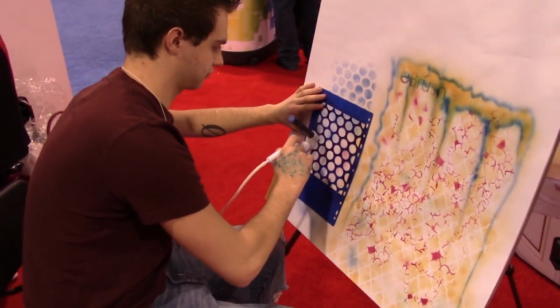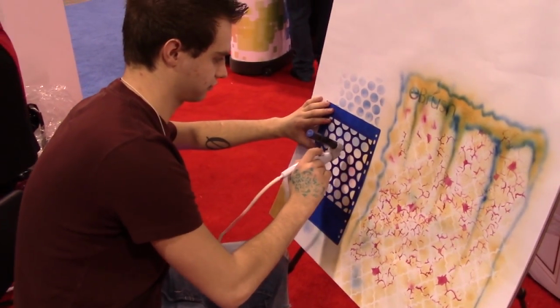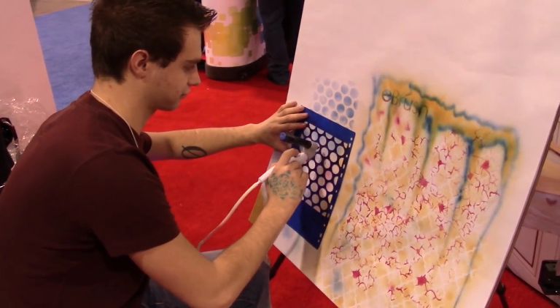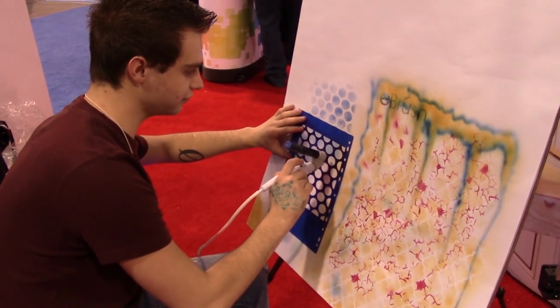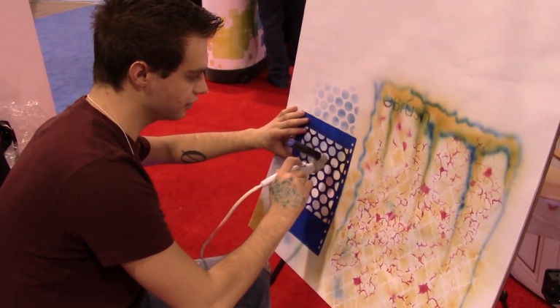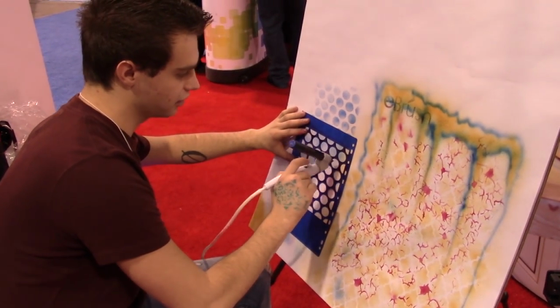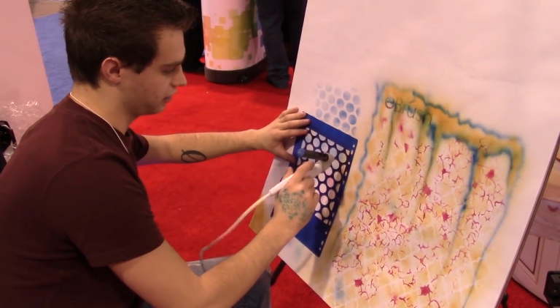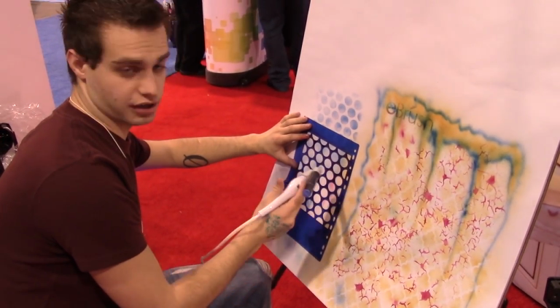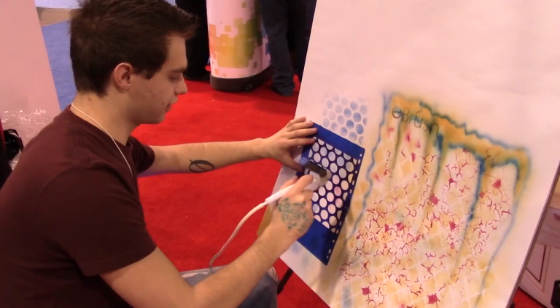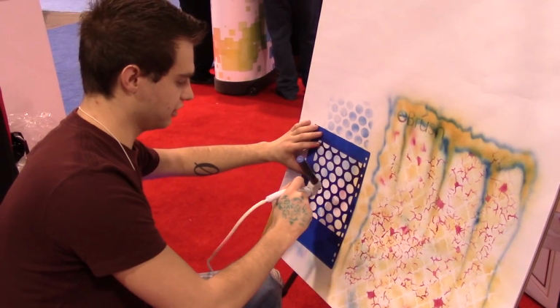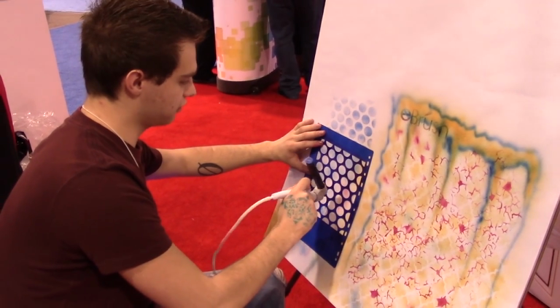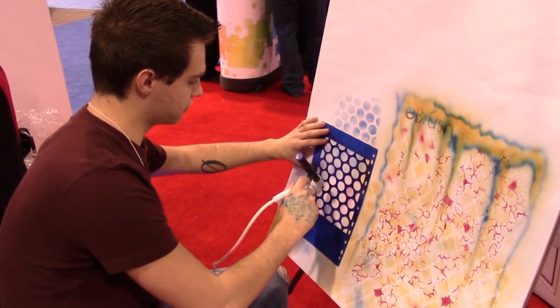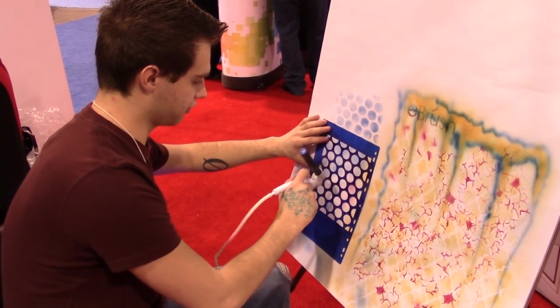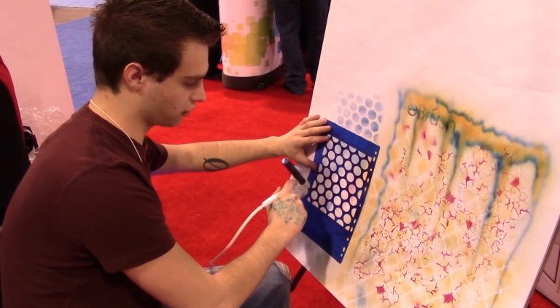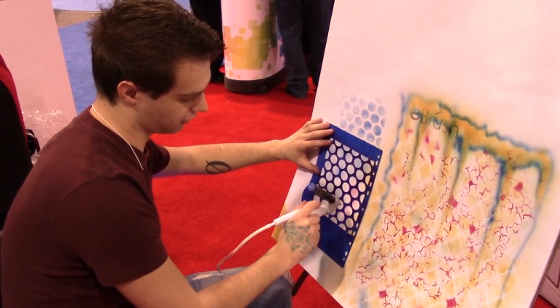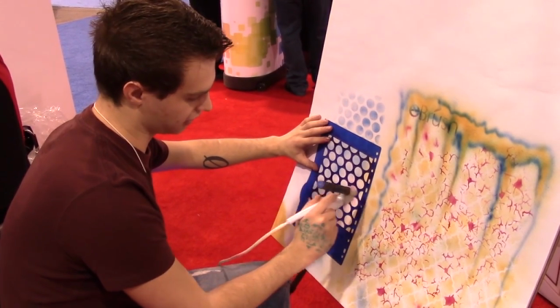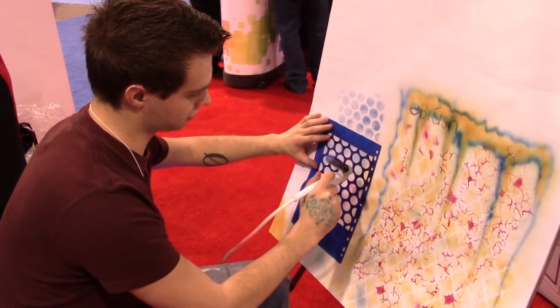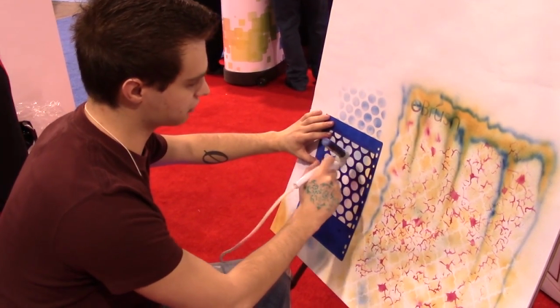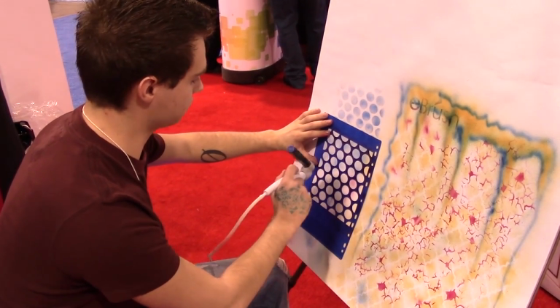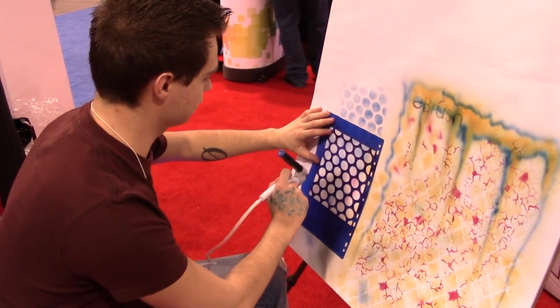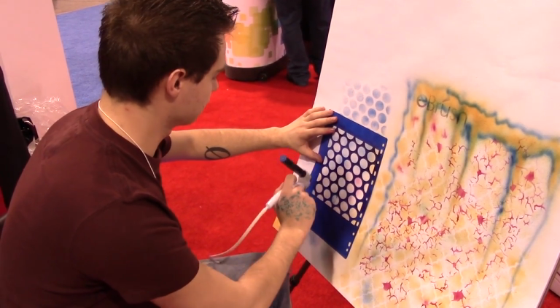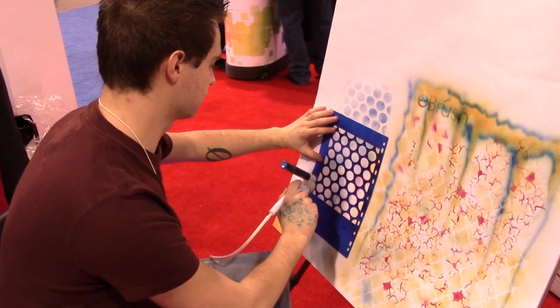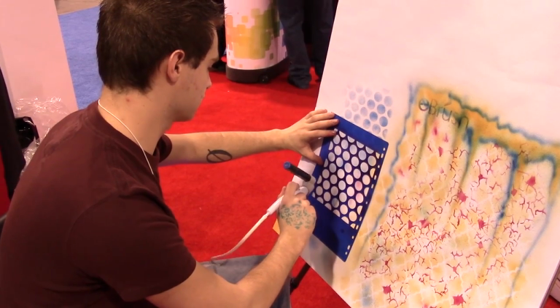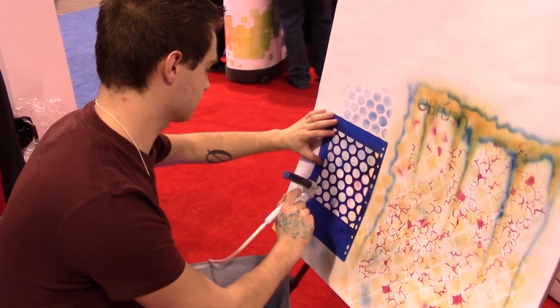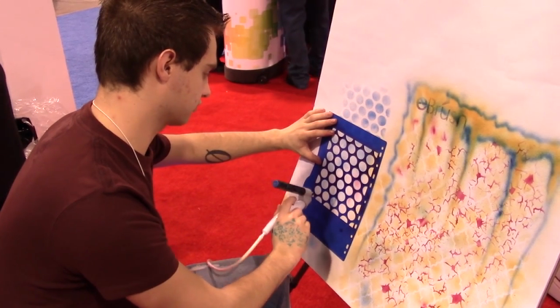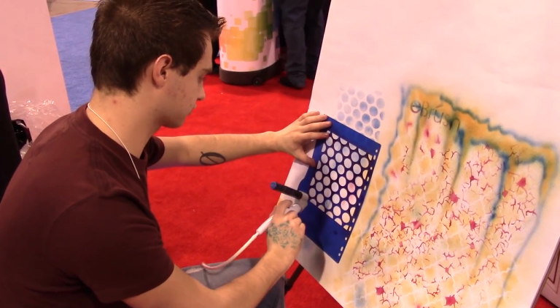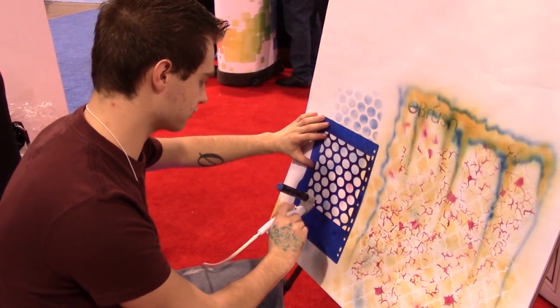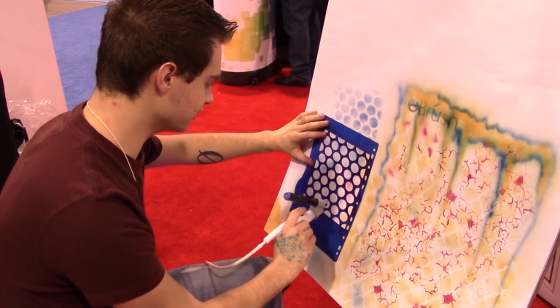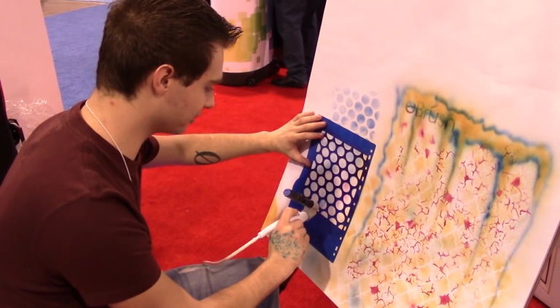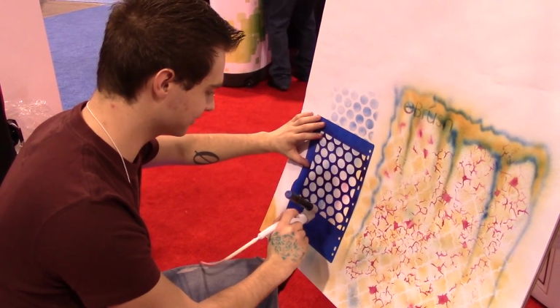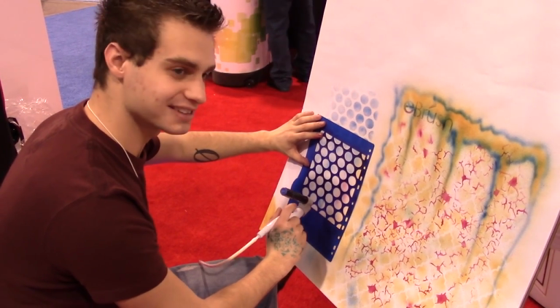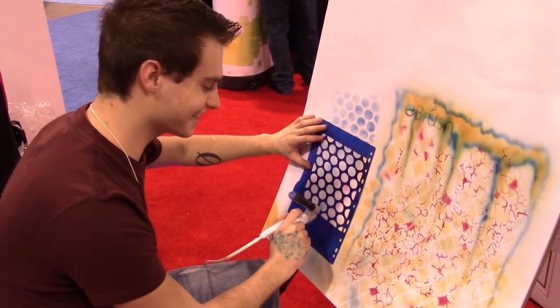Looks like a pretty simple and fun tool for paper crafting. Yeah, it's definitely easy to use. There are so many different applications that you can use it for as well. Thanks so much. No problem. Take it easy.